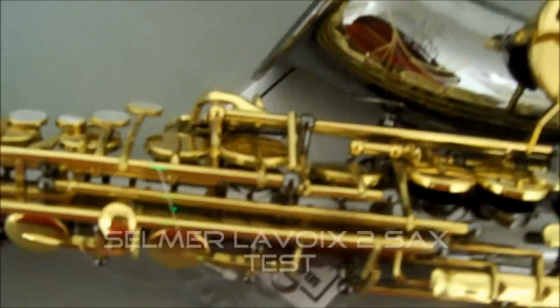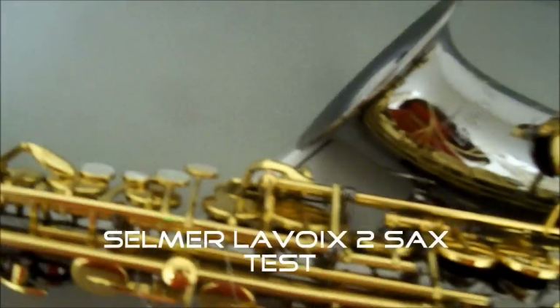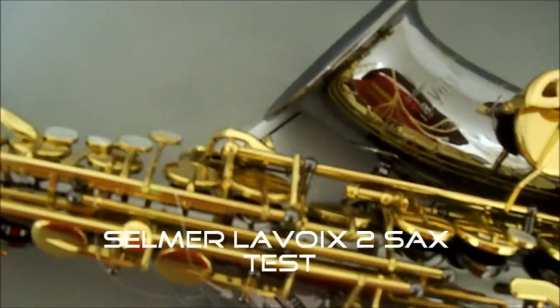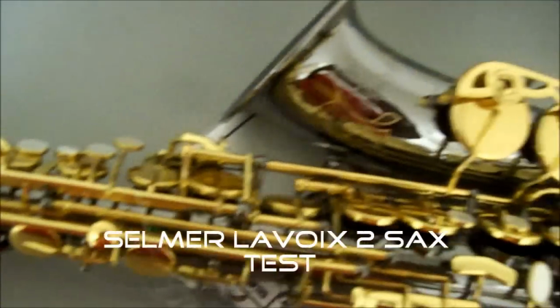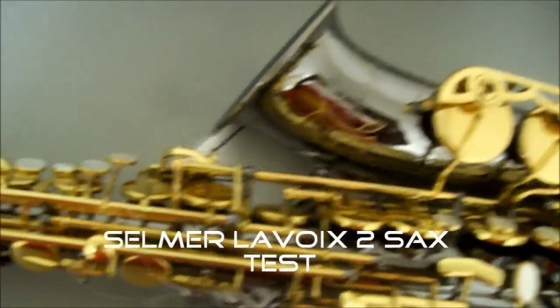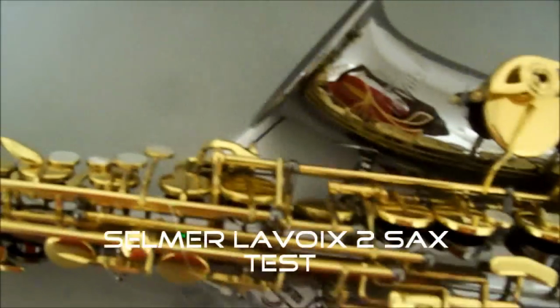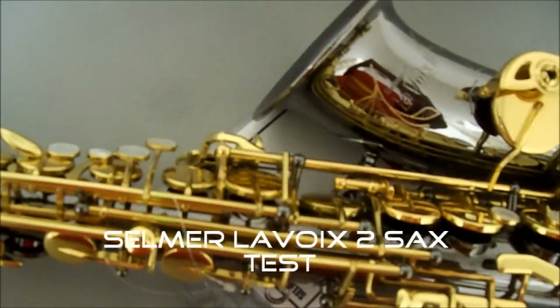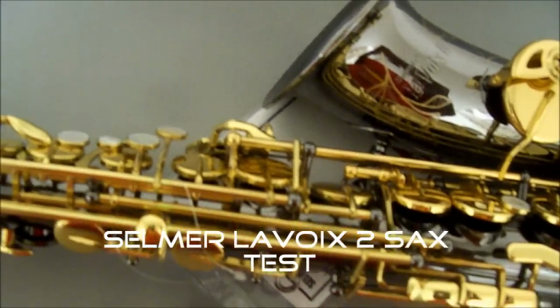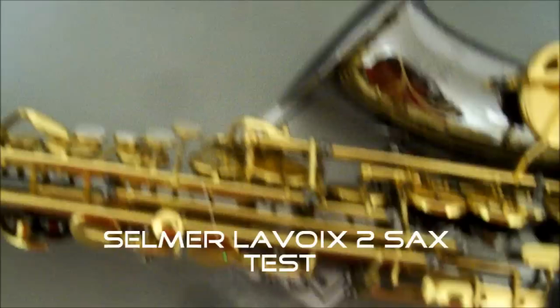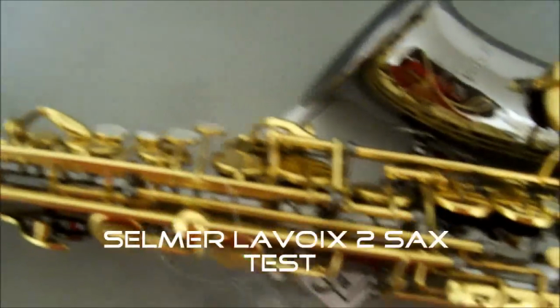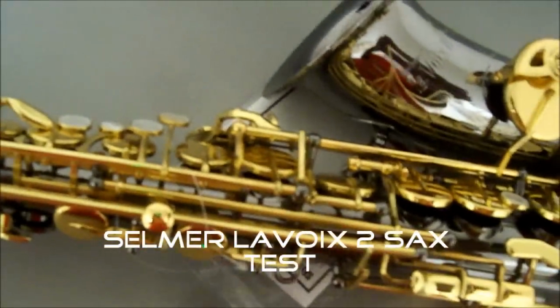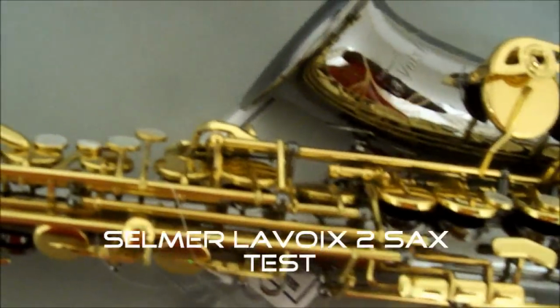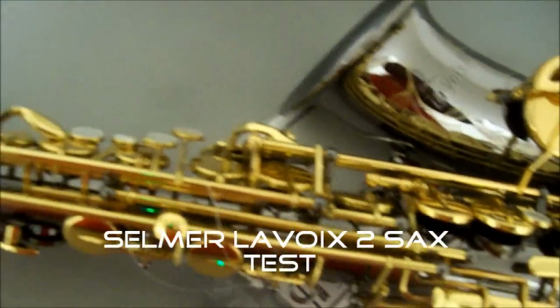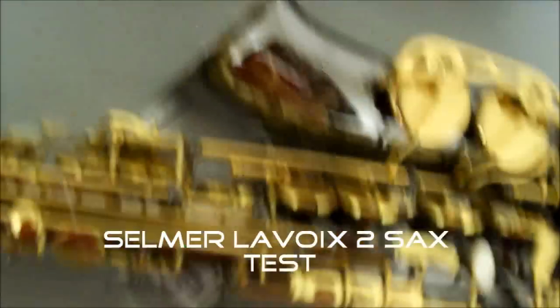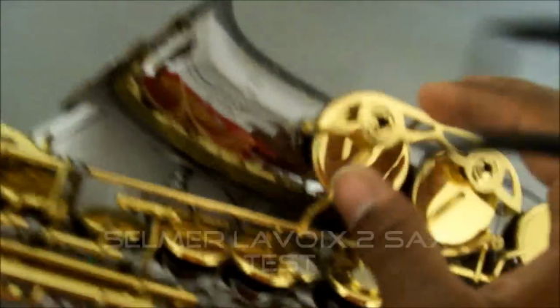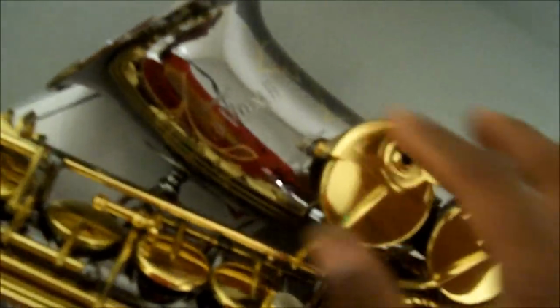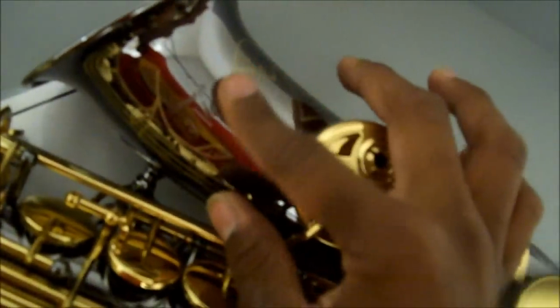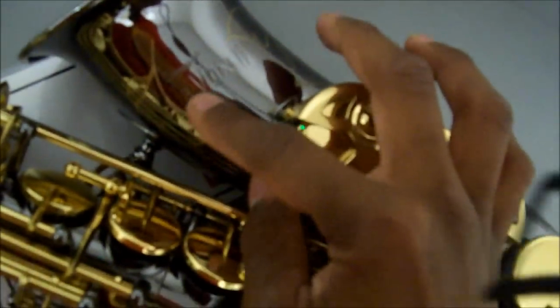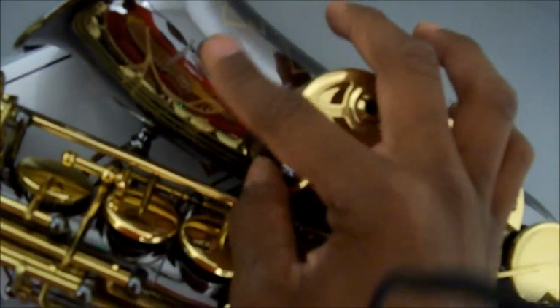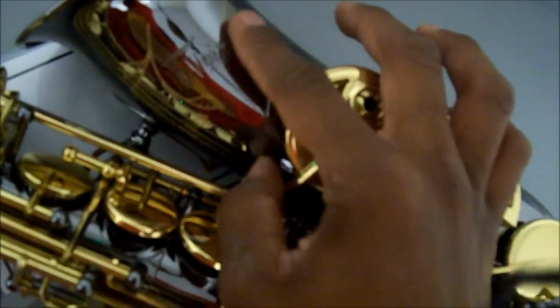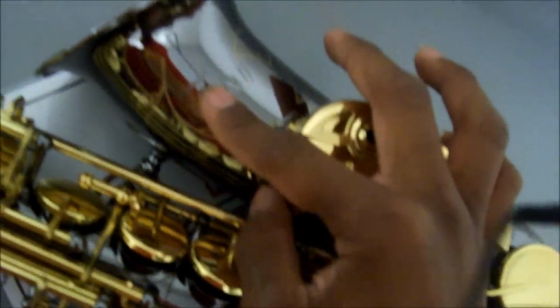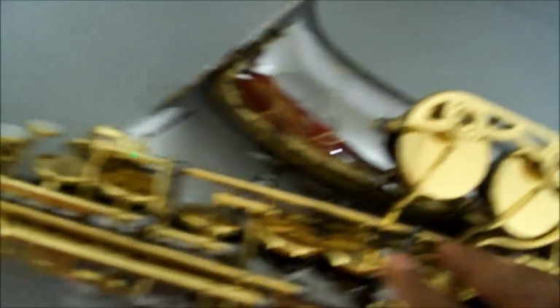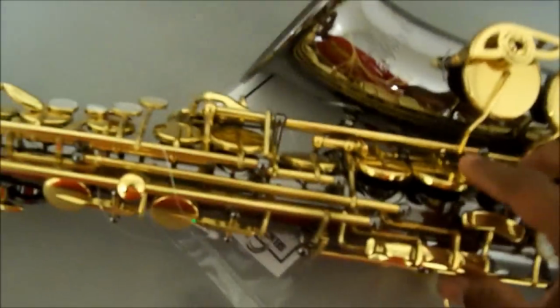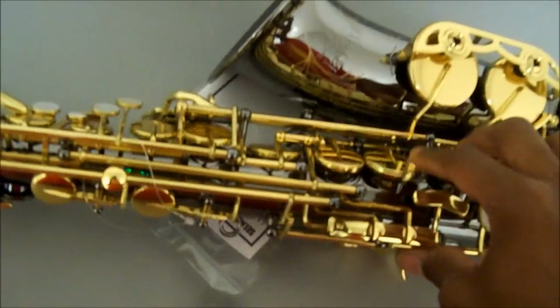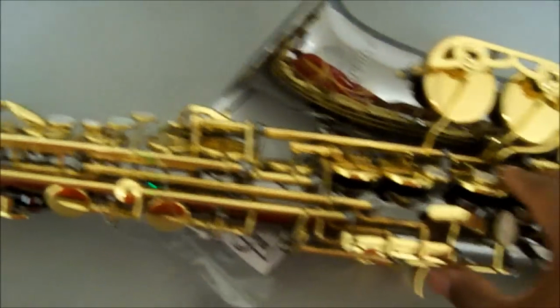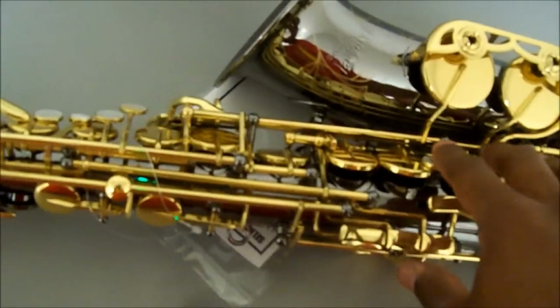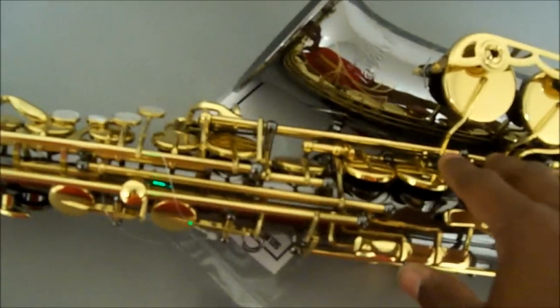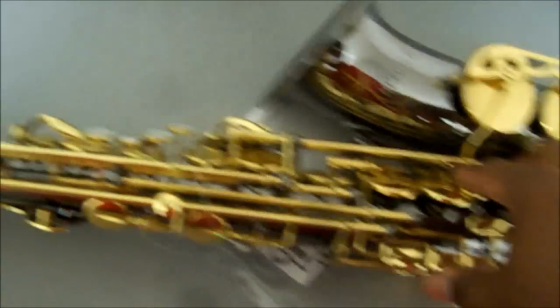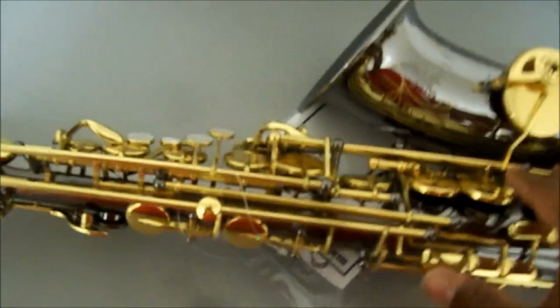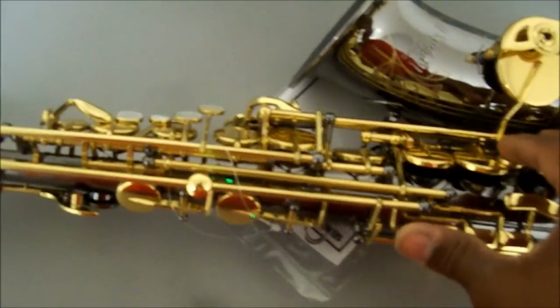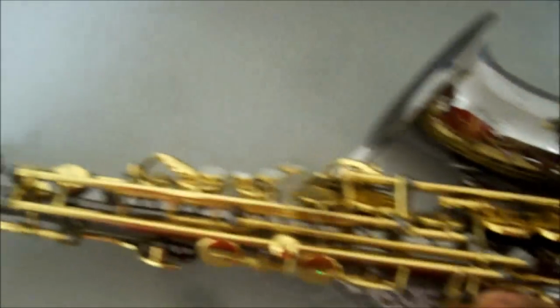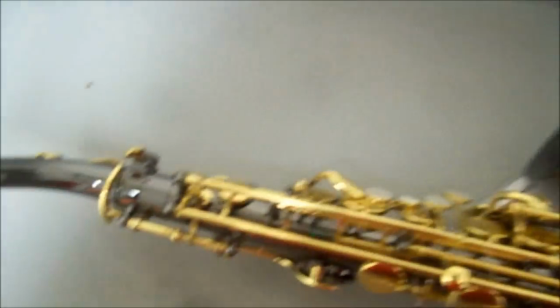Alright, this is the Selma Levox 2, and as you can see, there's a nice little engraving here. When I was playing it, it was a wonderful saxophone. Wonderful saxophone.